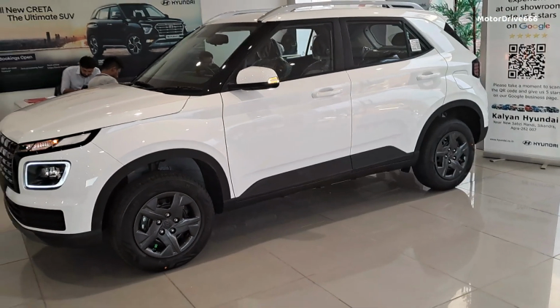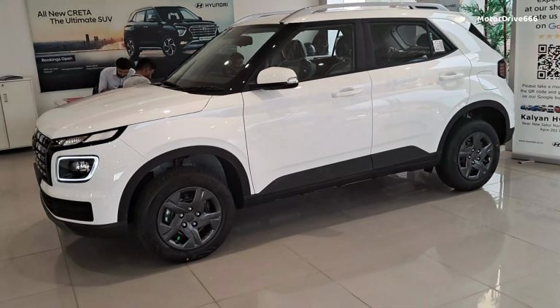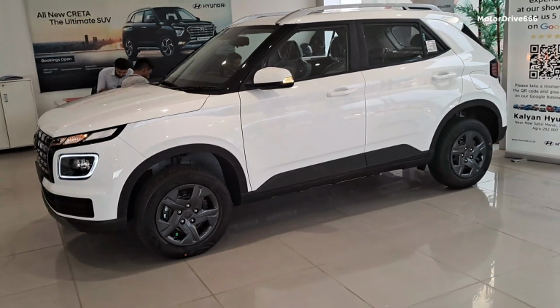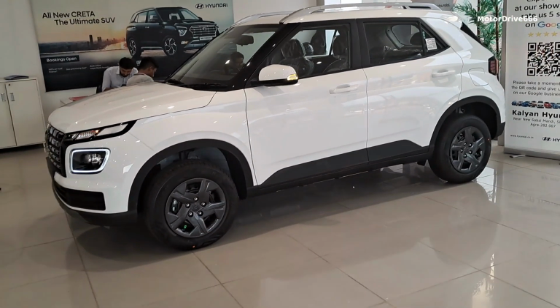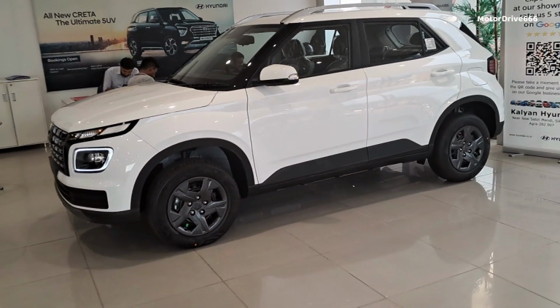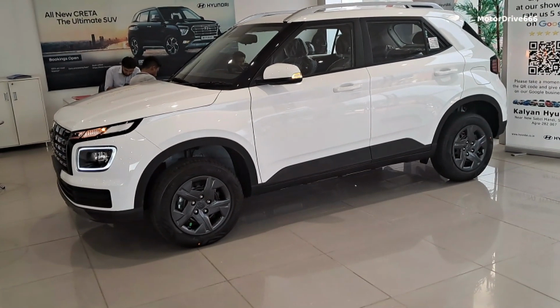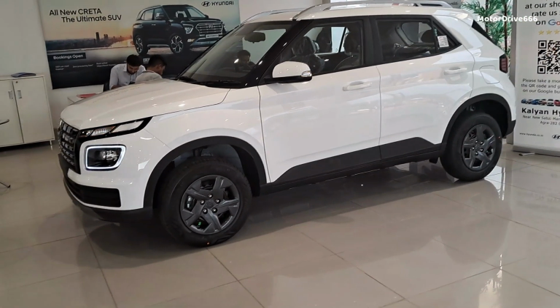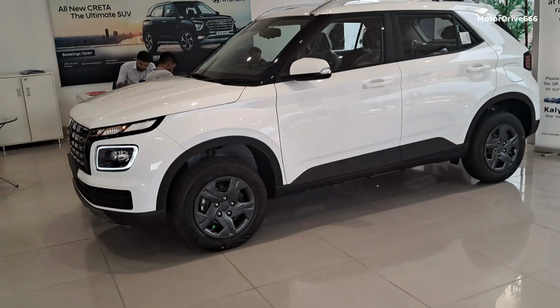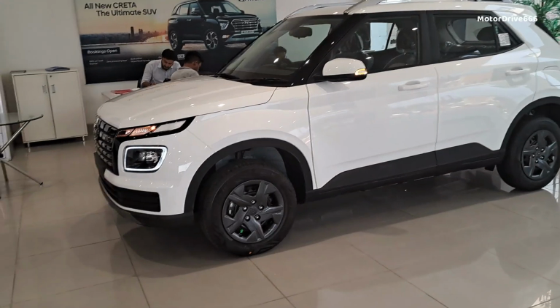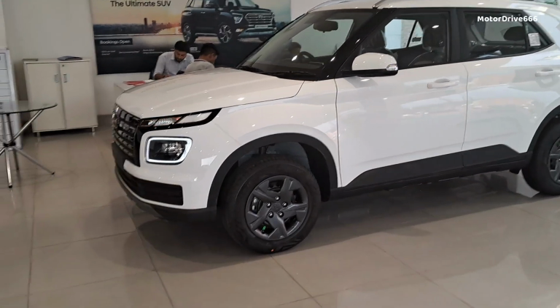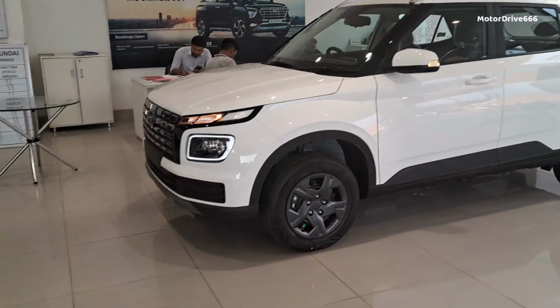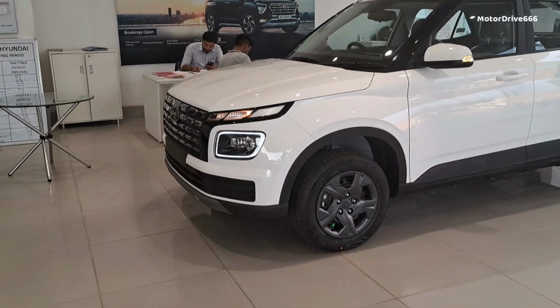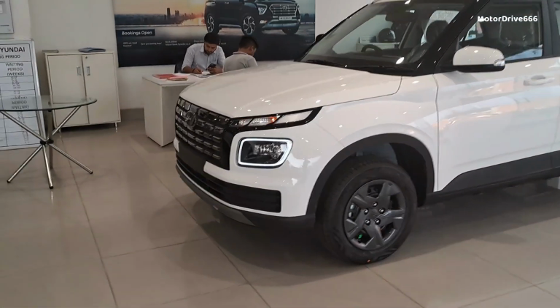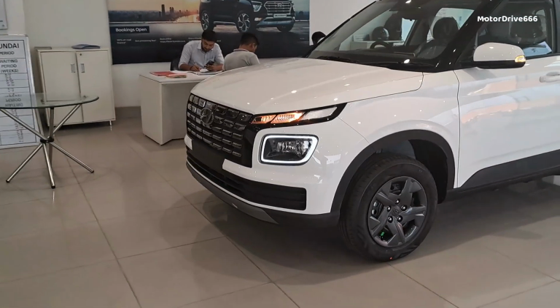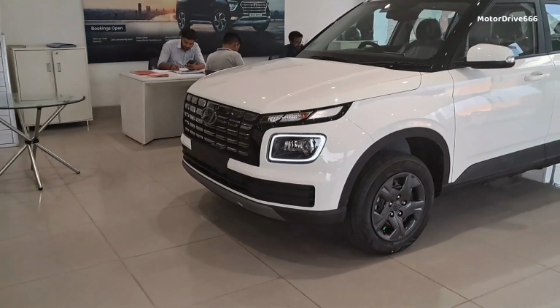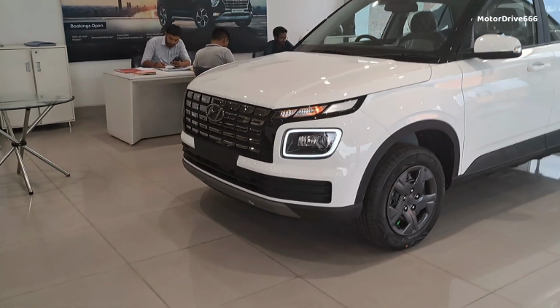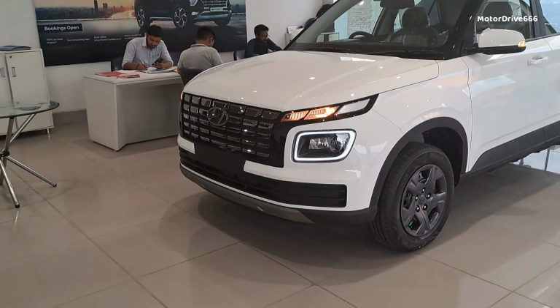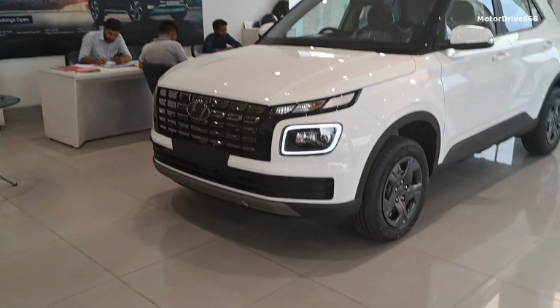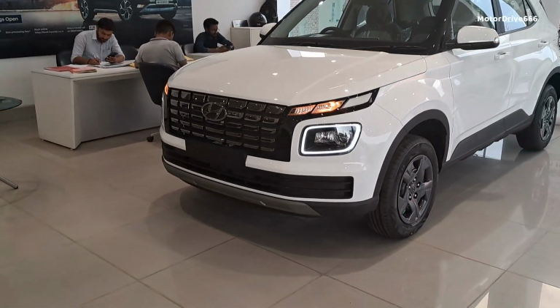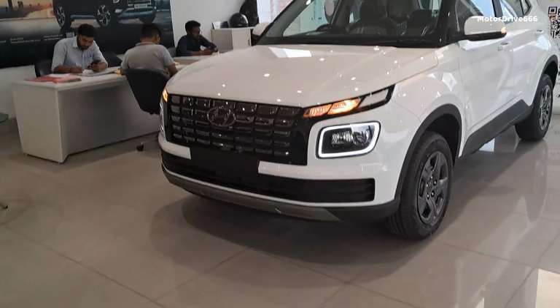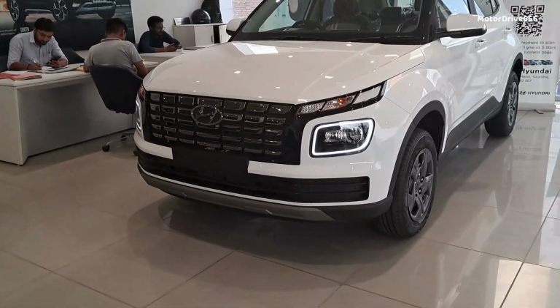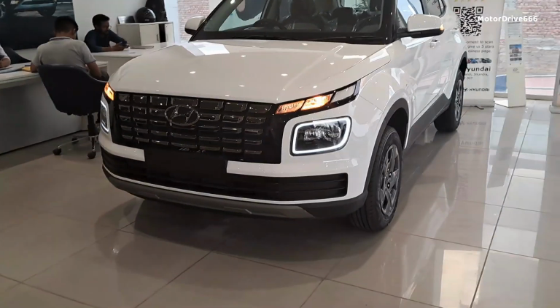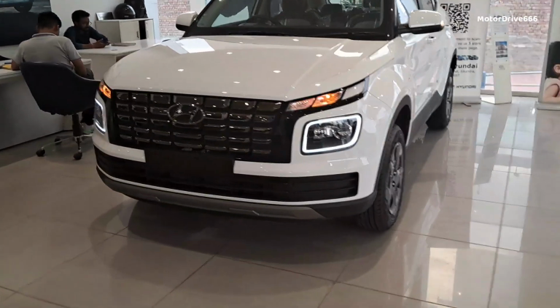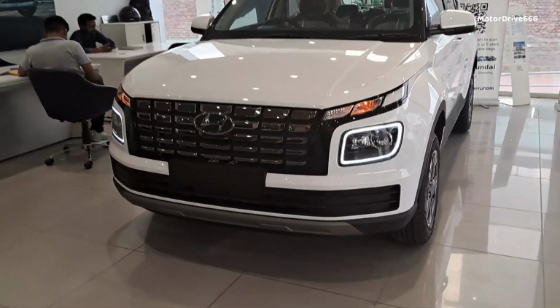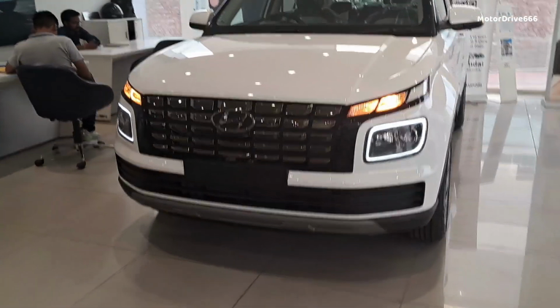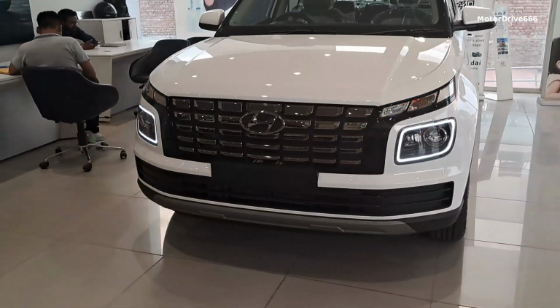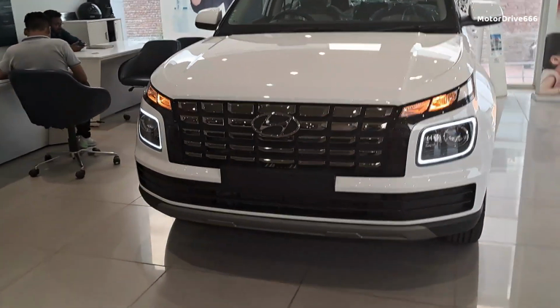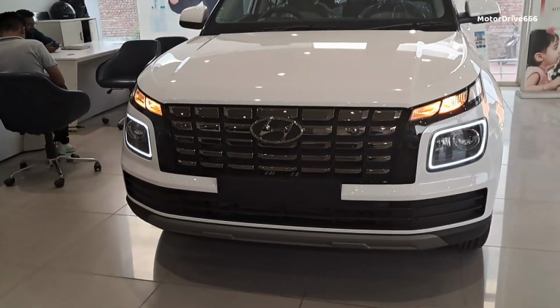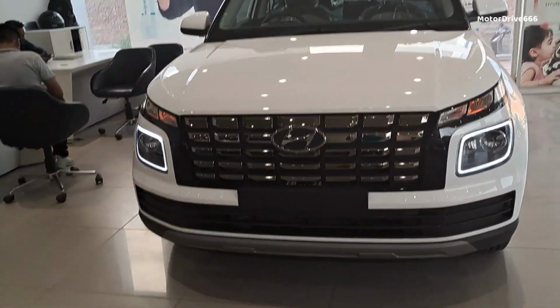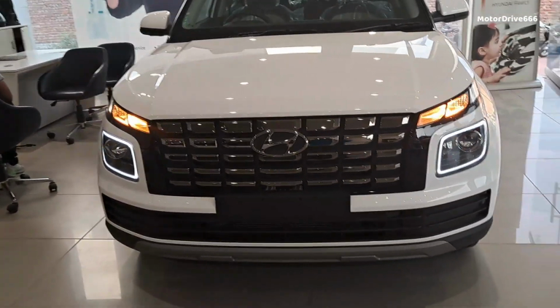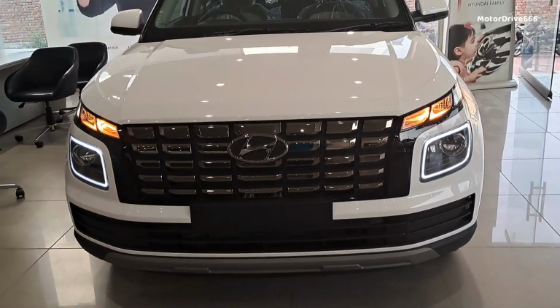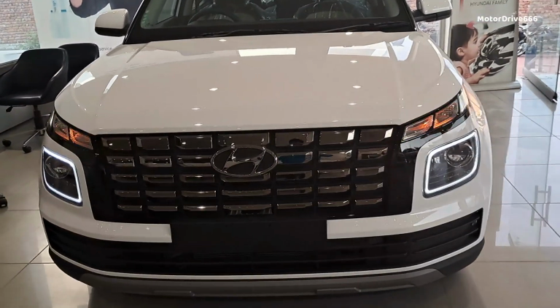This car is an SX variant as I mentioned. We will talk about the car from the front. Hyundai is very good with its cars — safety norms and features are increasing, and the looks are already good.